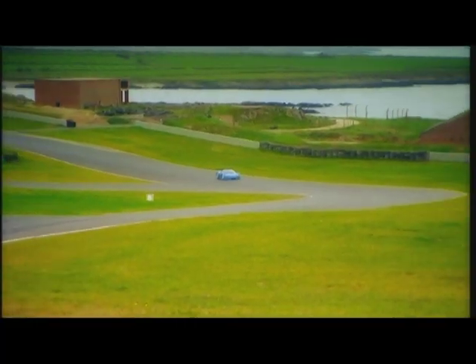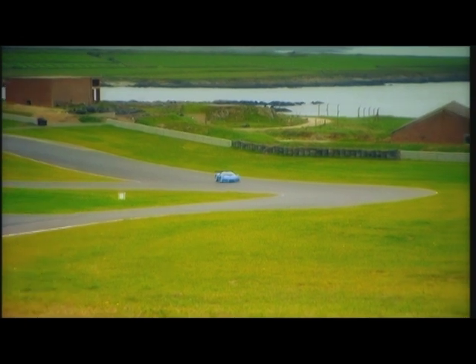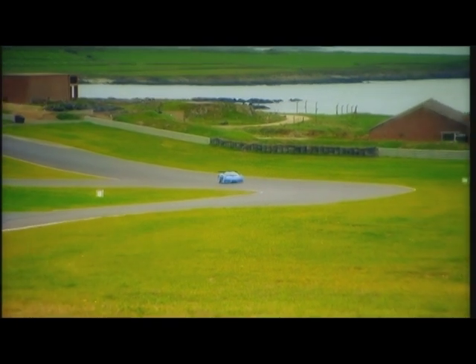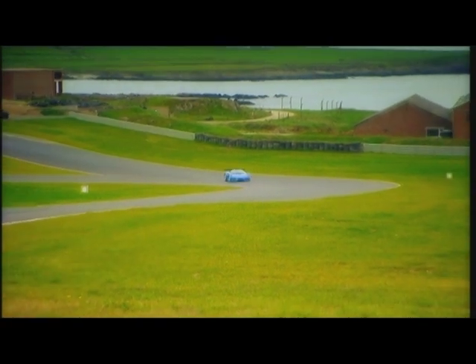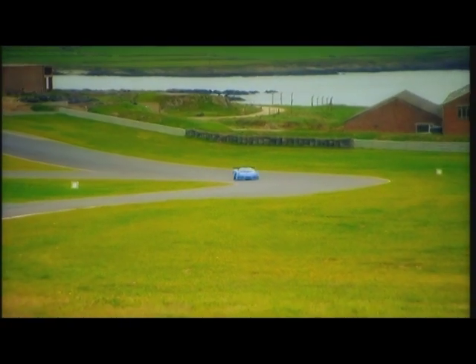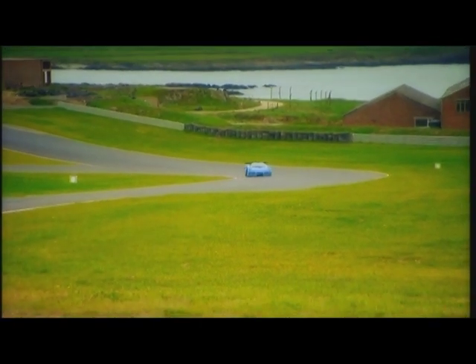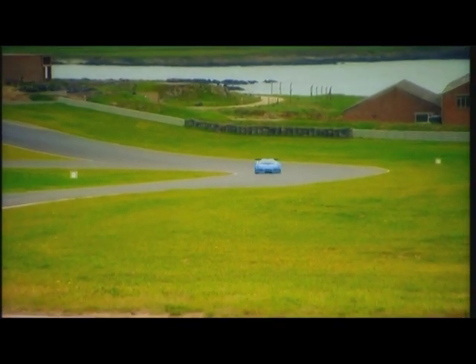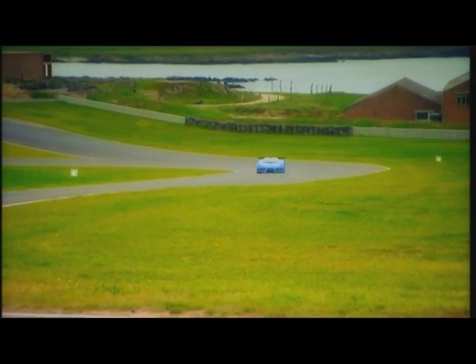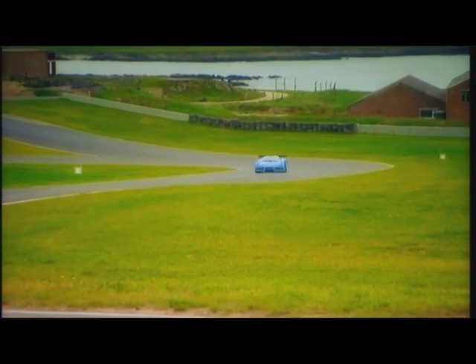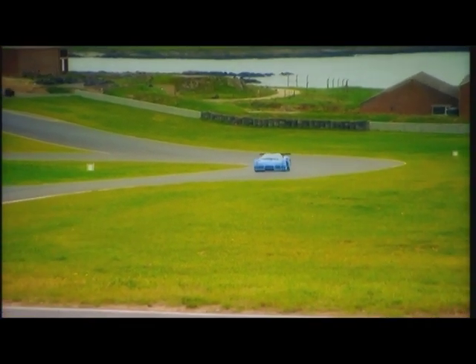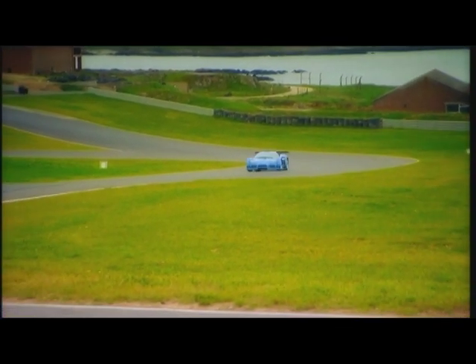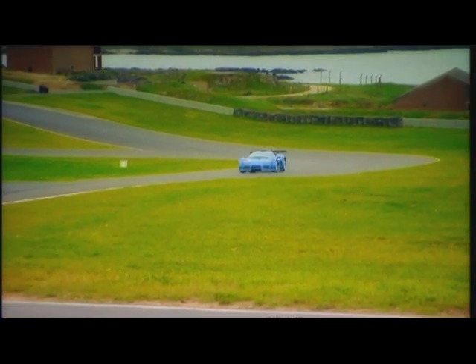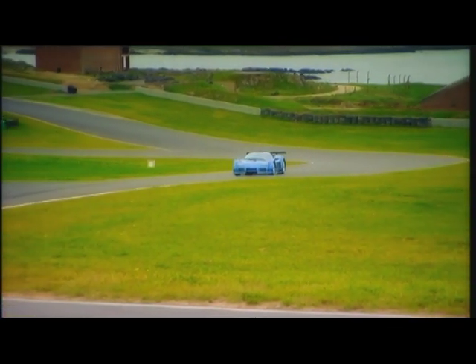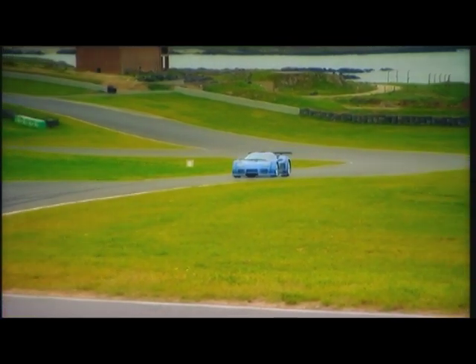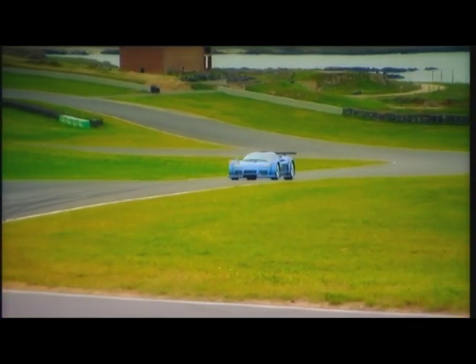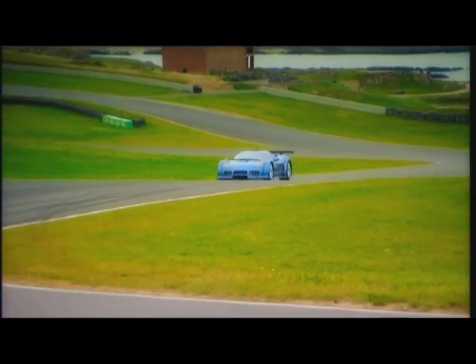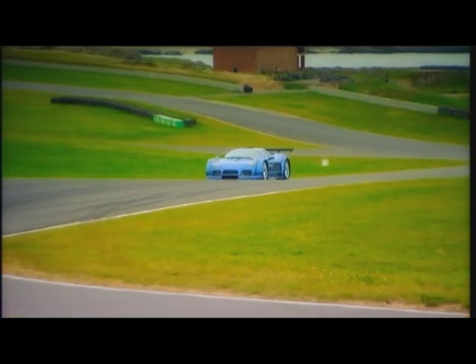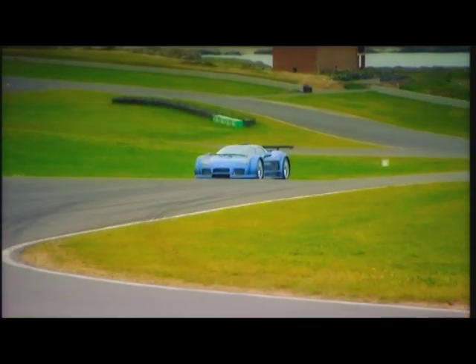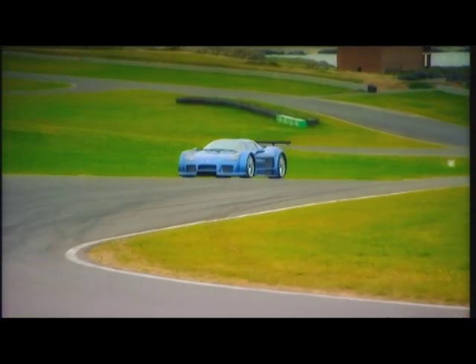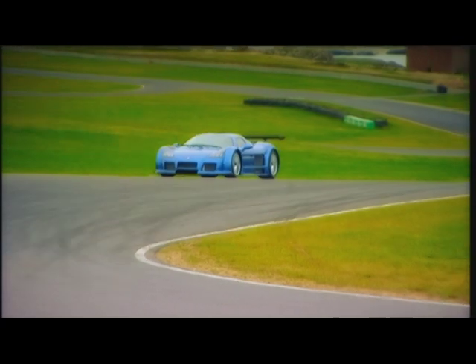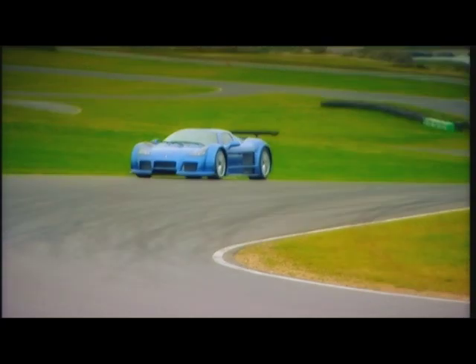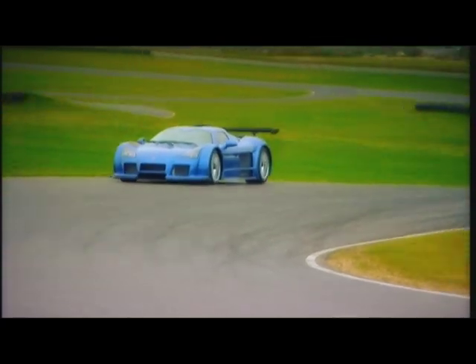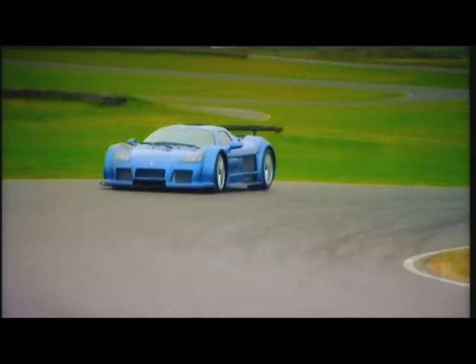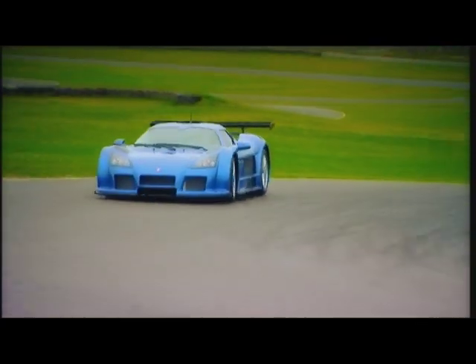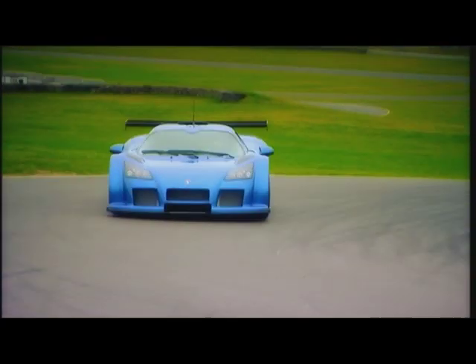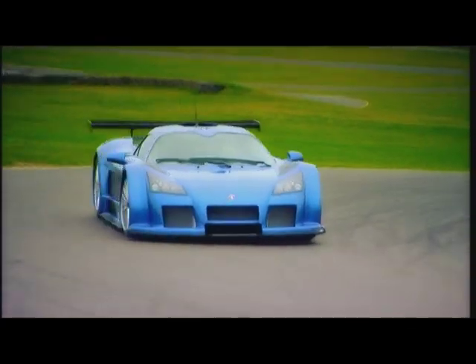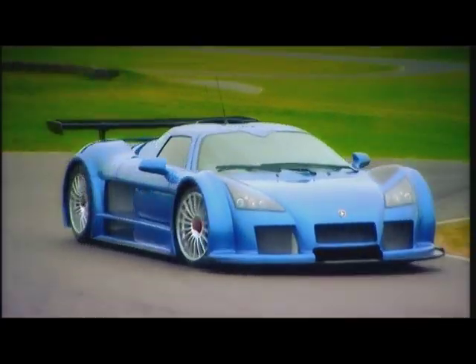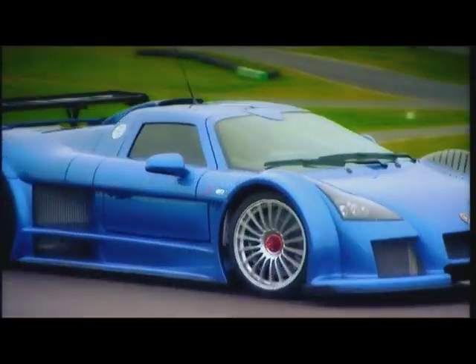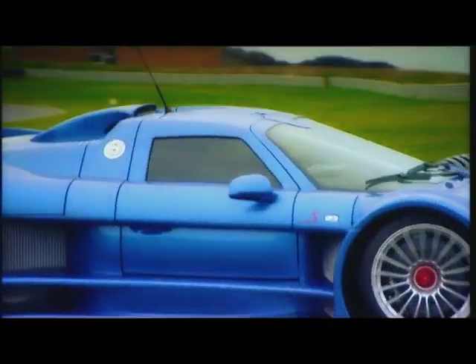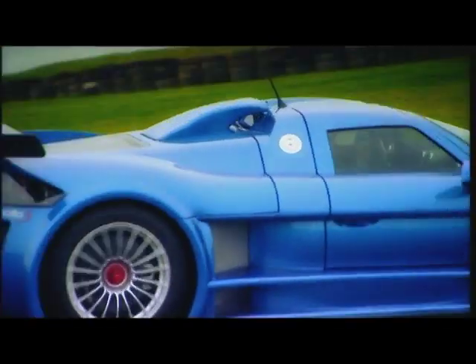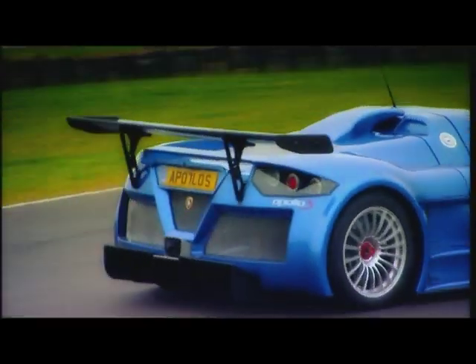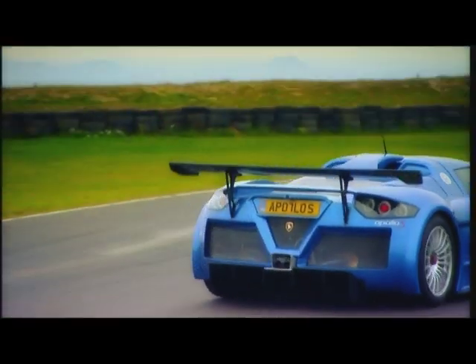Incredibly, the £325,000 race model has an even more powerful engine. I'm not sure the car is ready for that just yet.